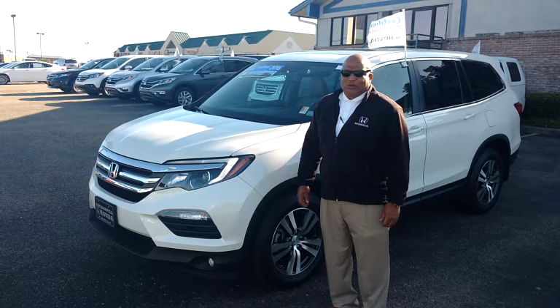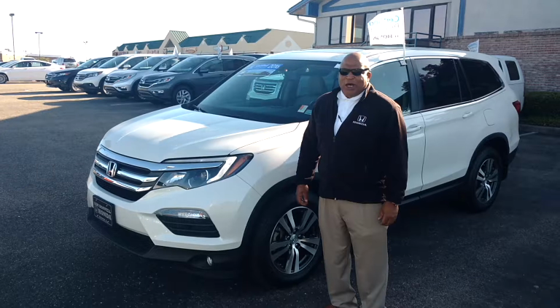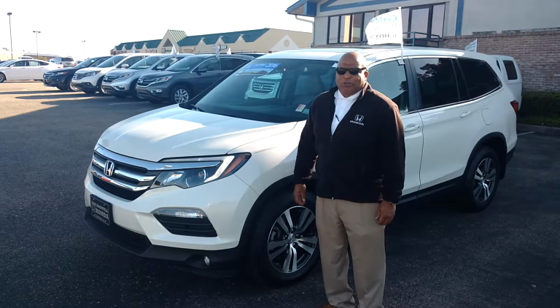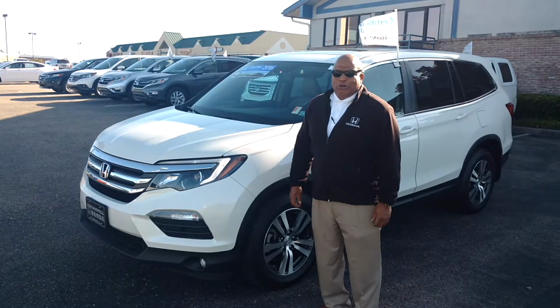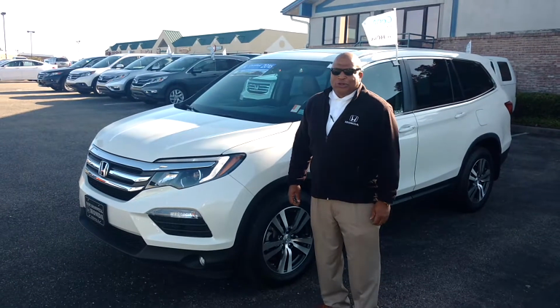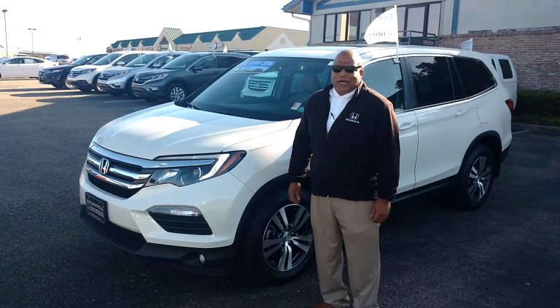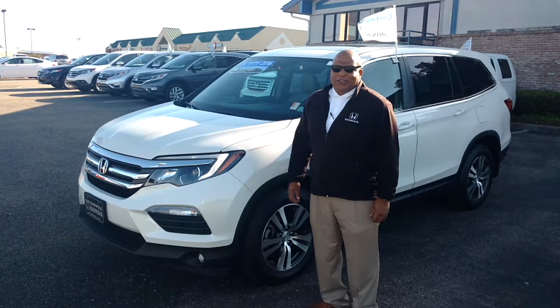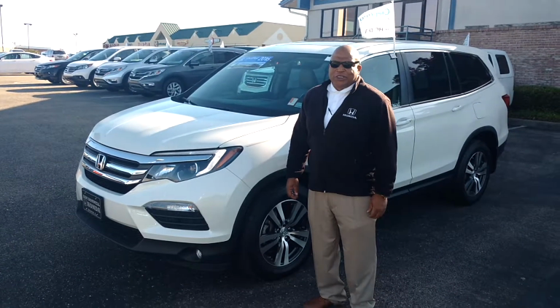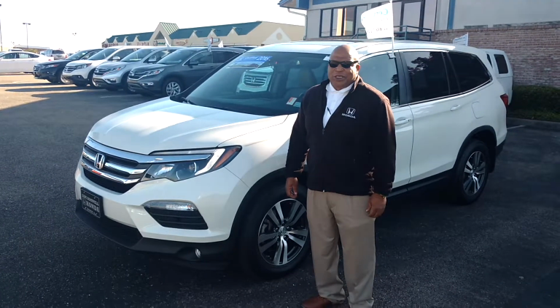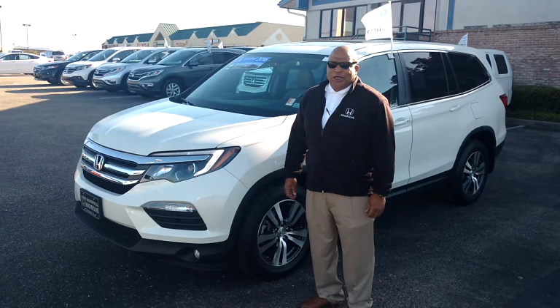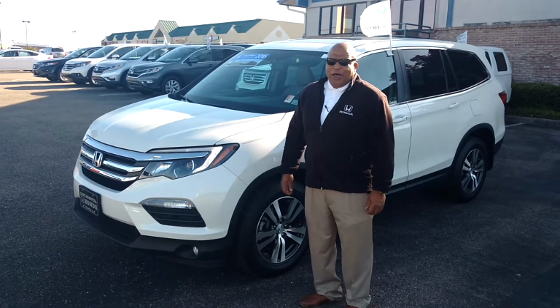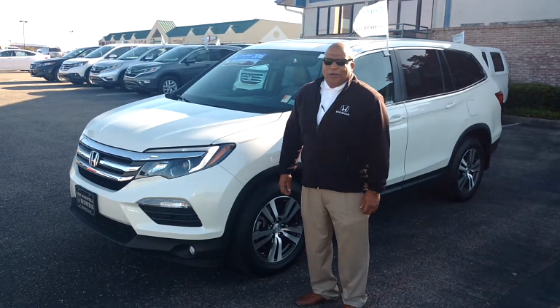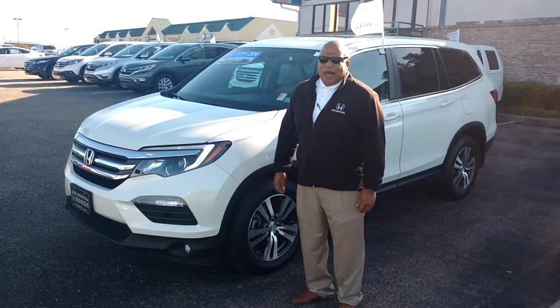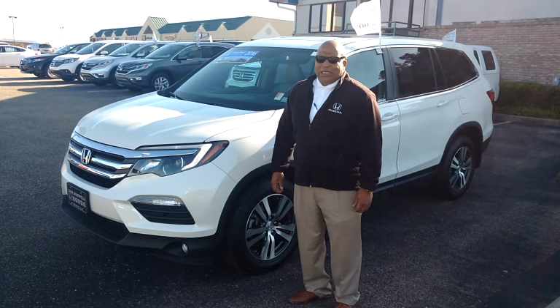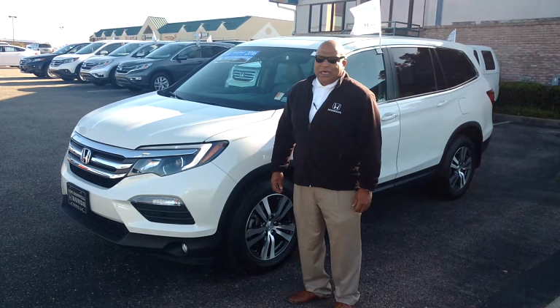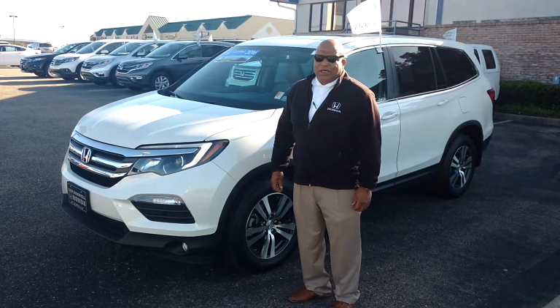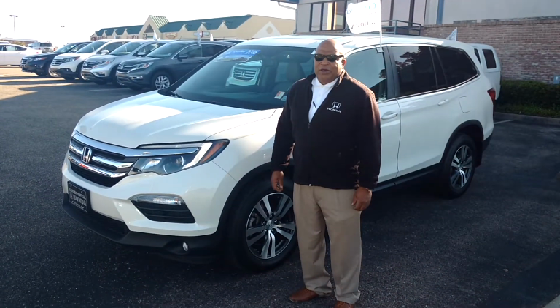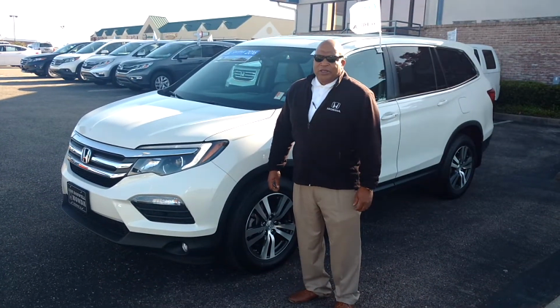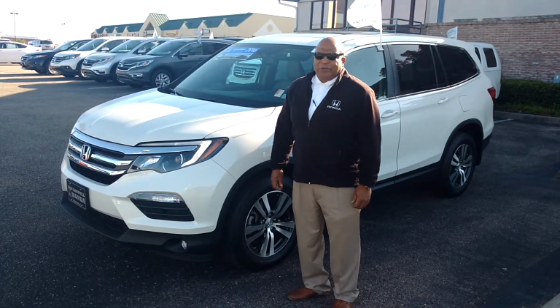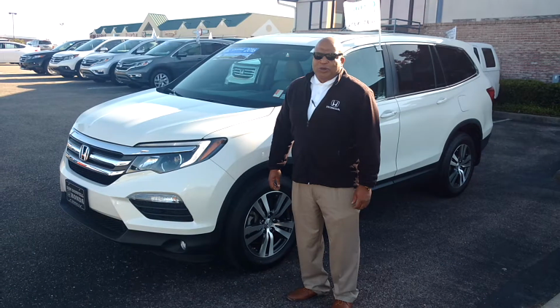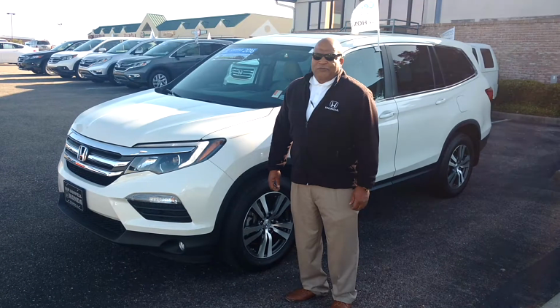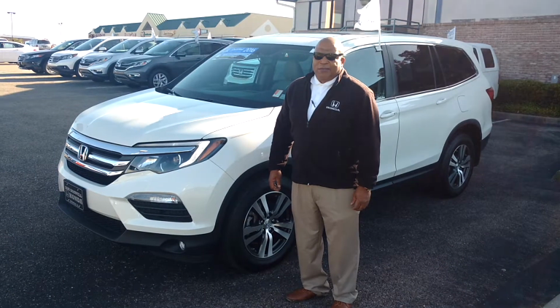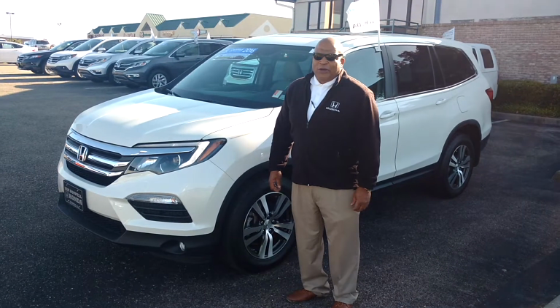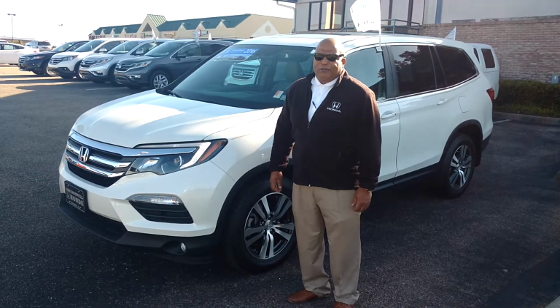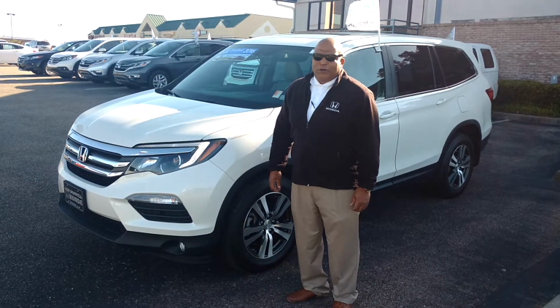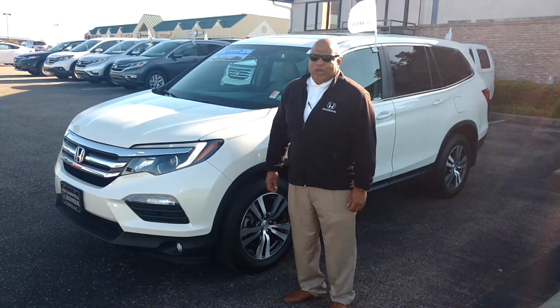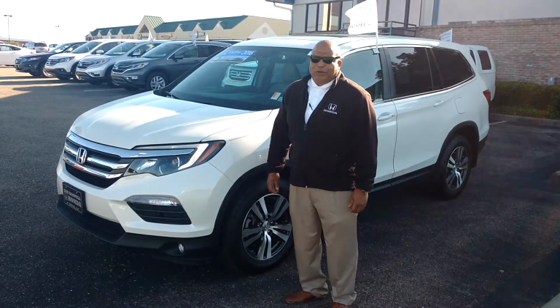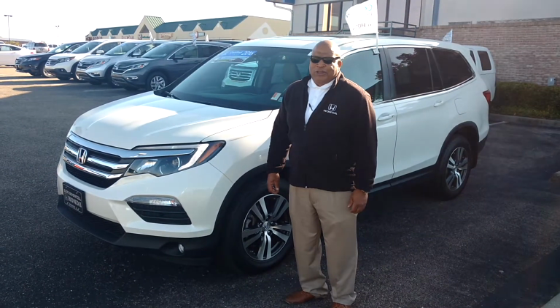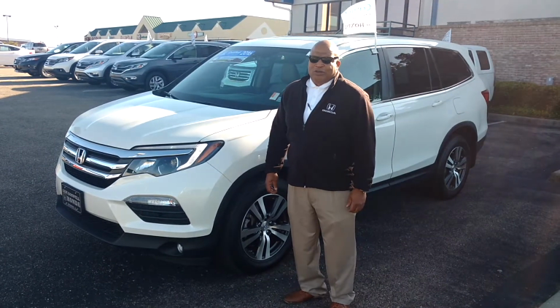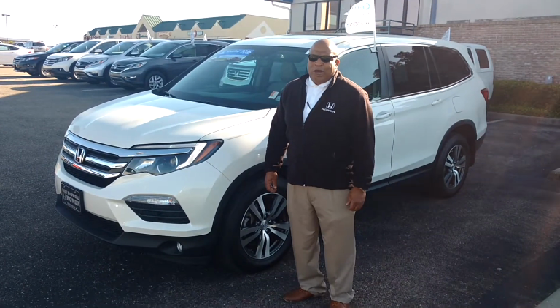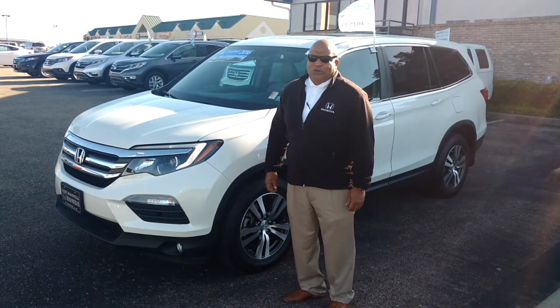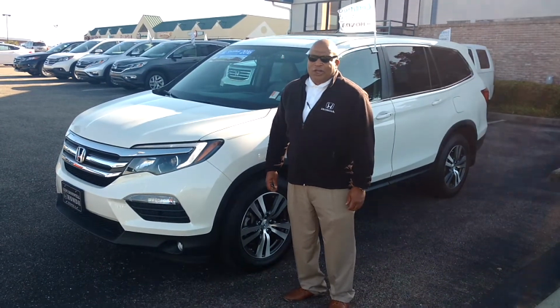I'm showing you the 2016 Honda Pilot EXL. This is a certified pre-owned vehicle with 38,000 miles on it.